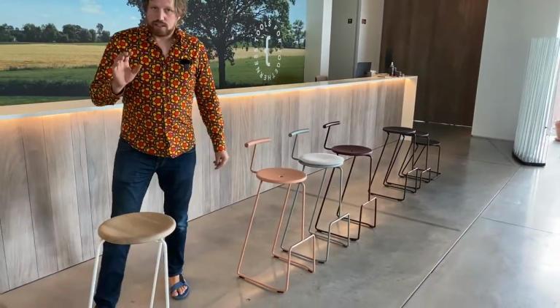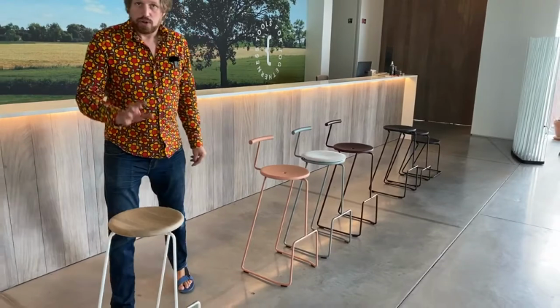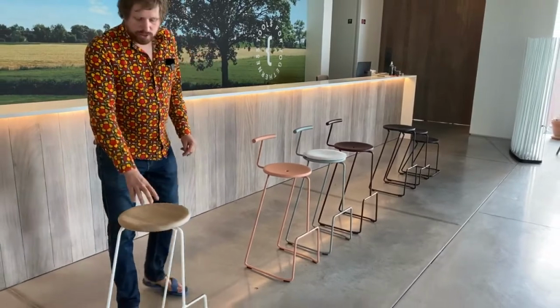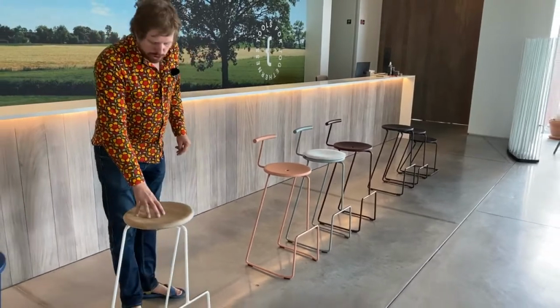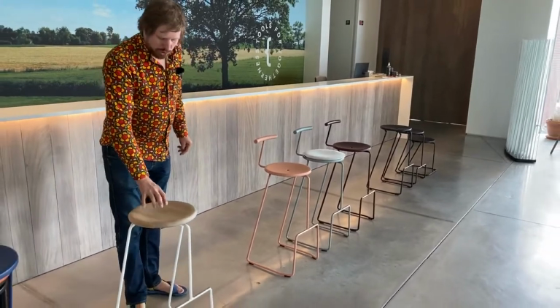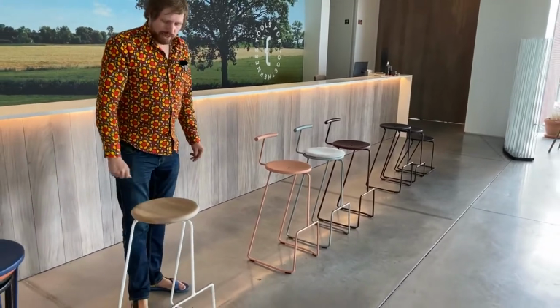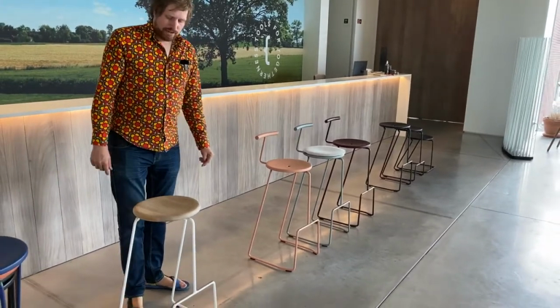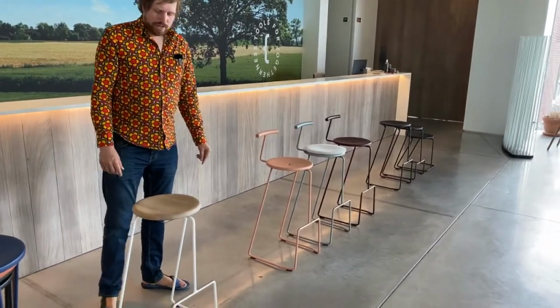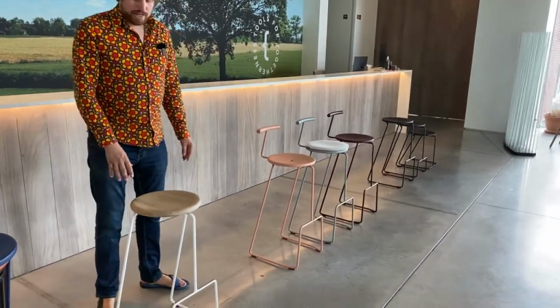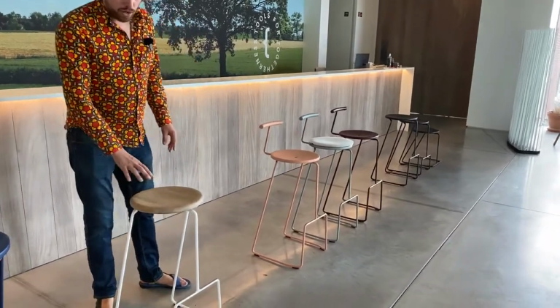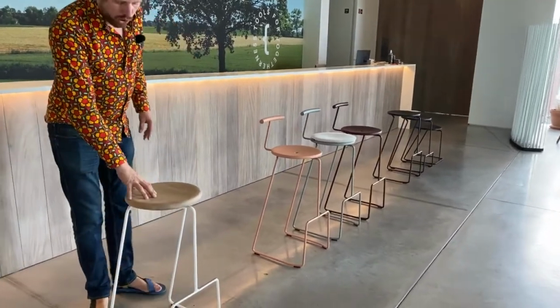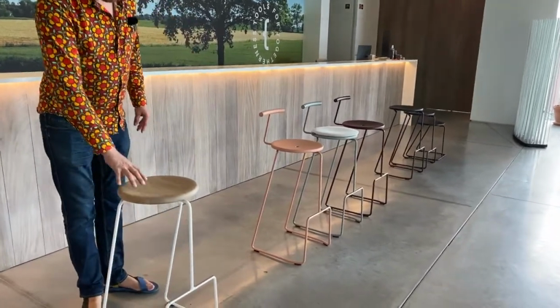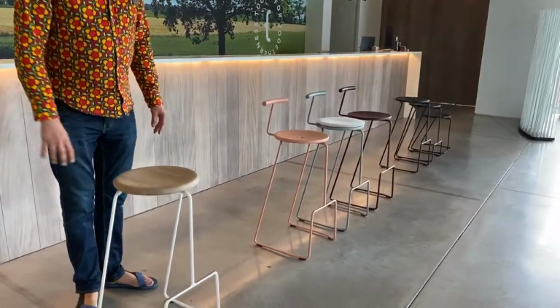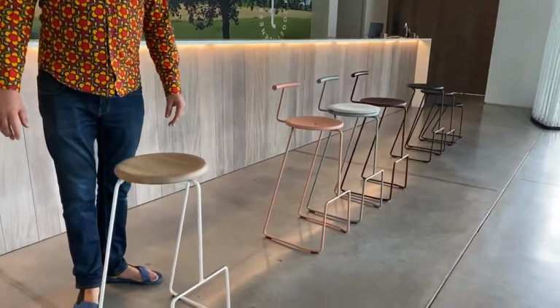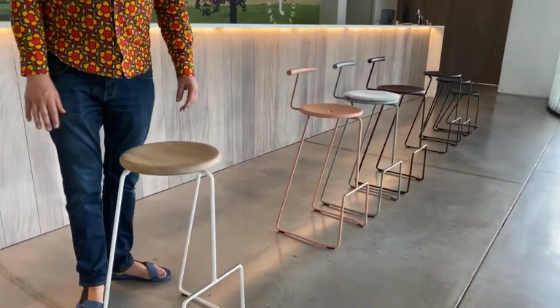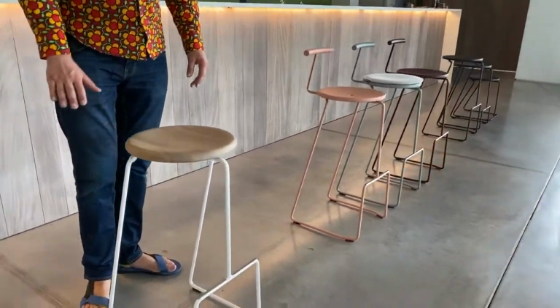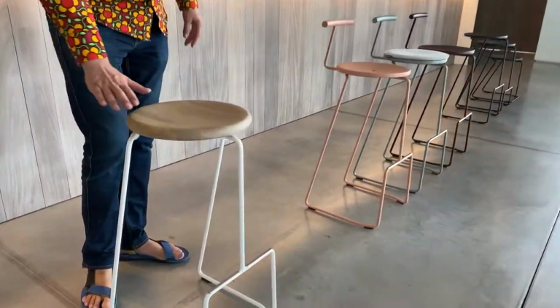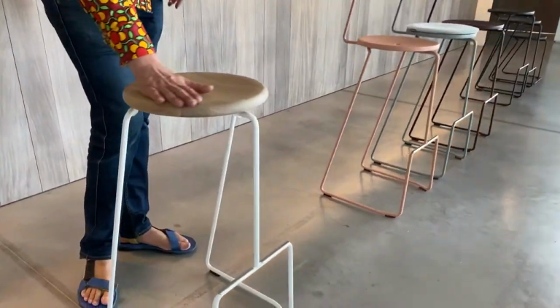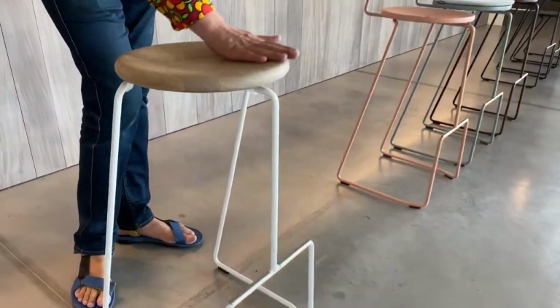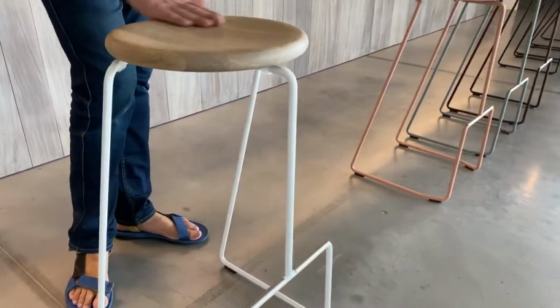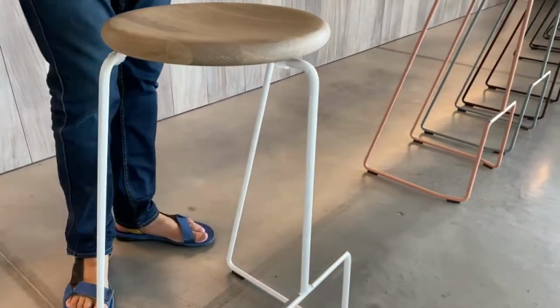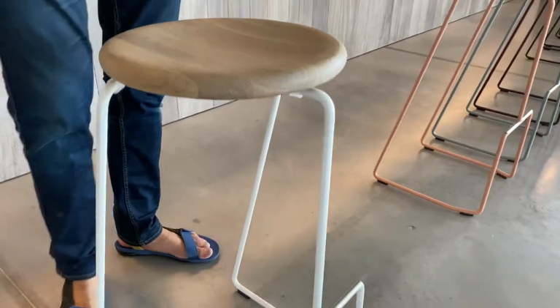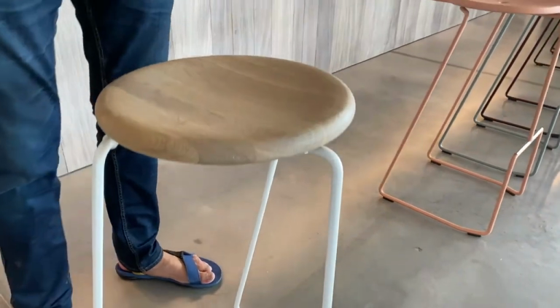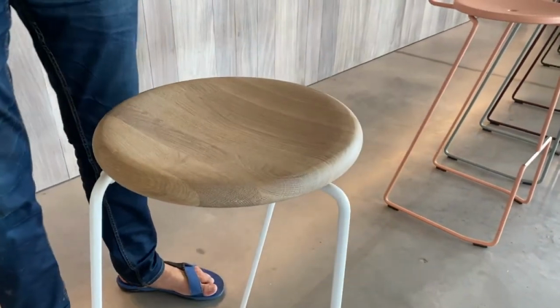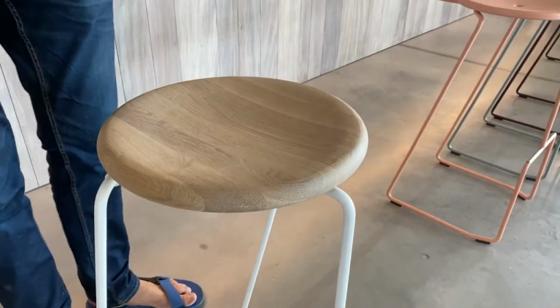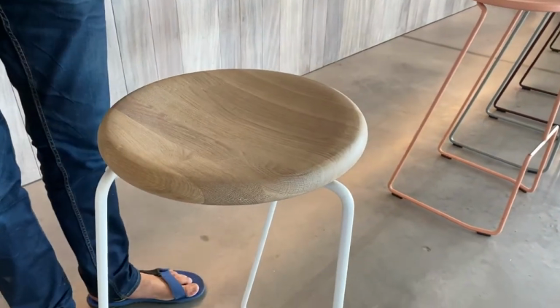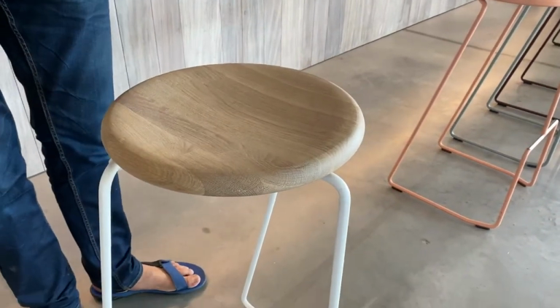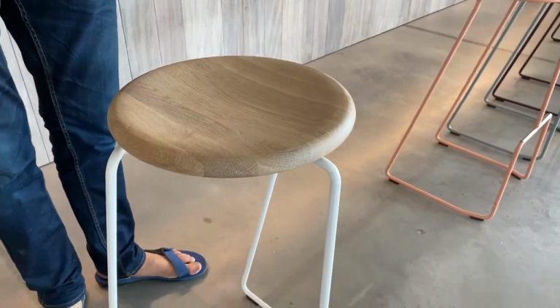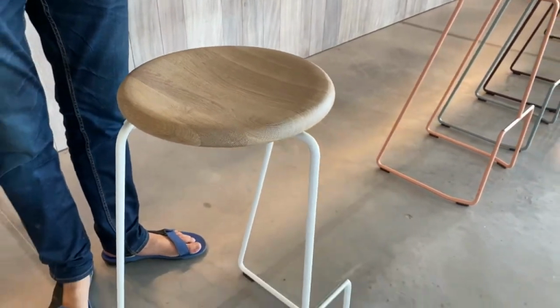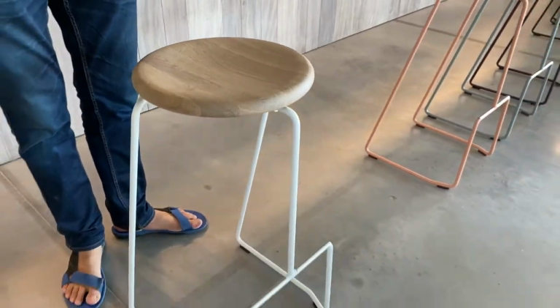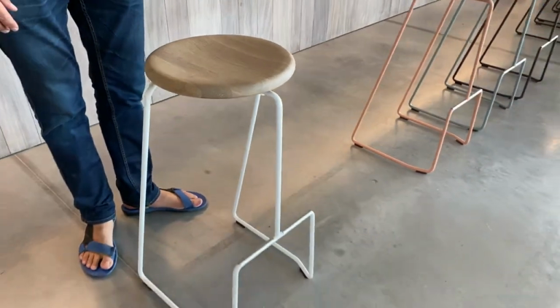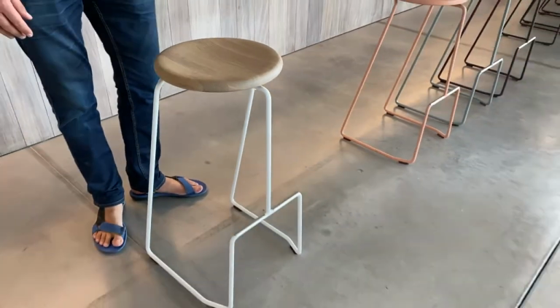We also have an oak version — an oak top — which is indoor use only.